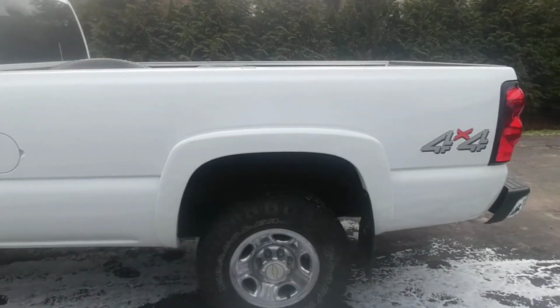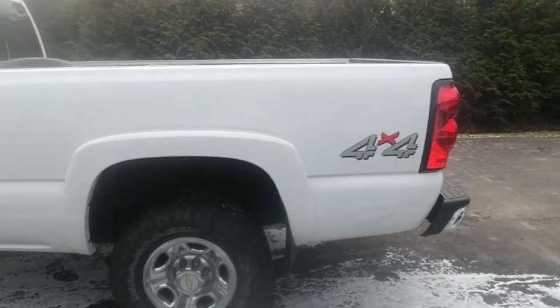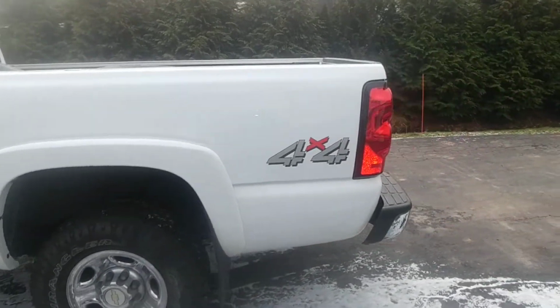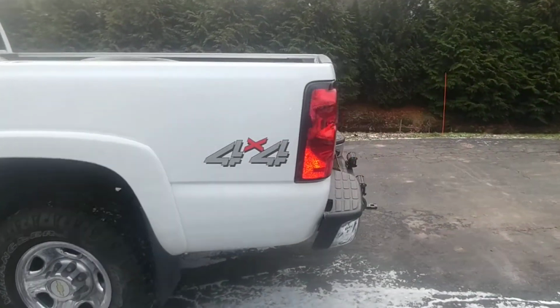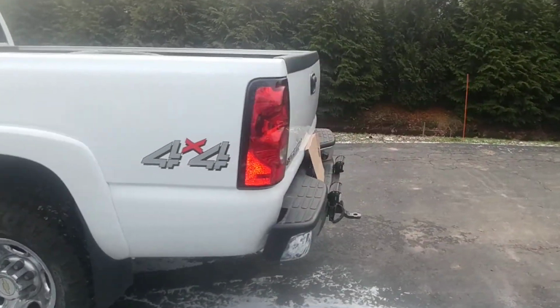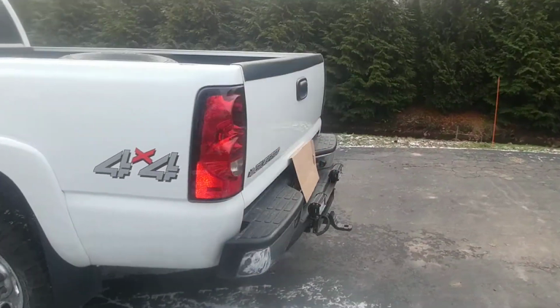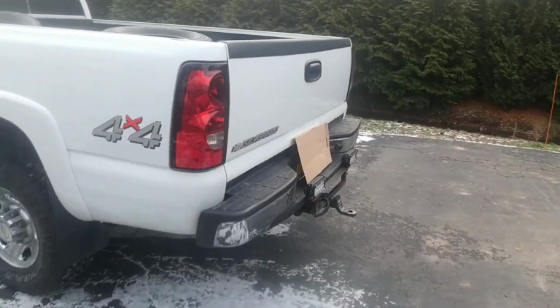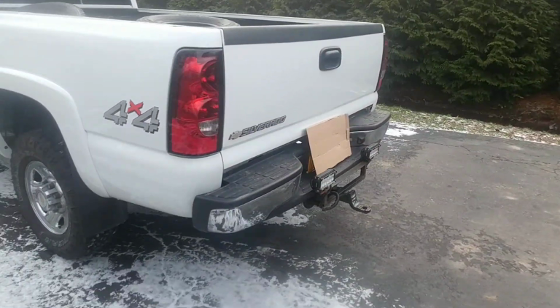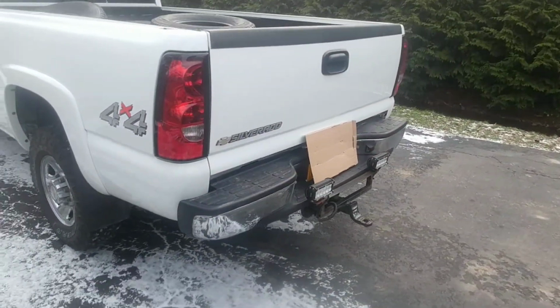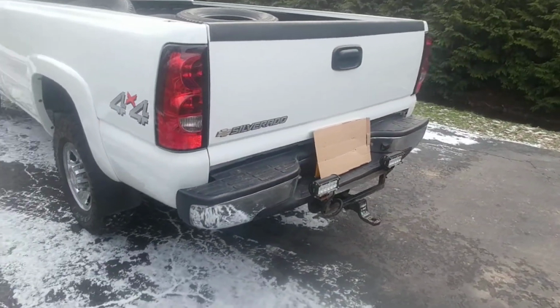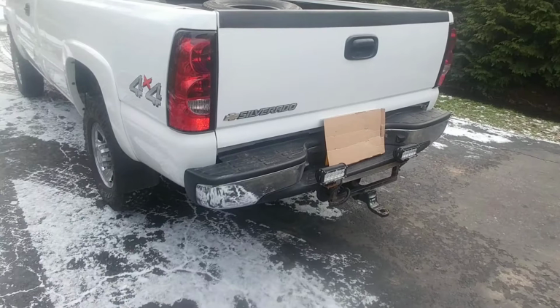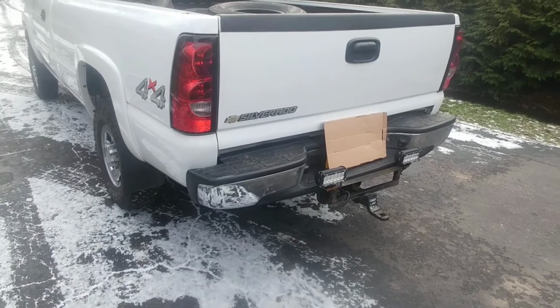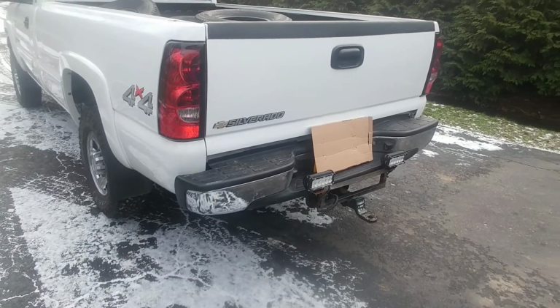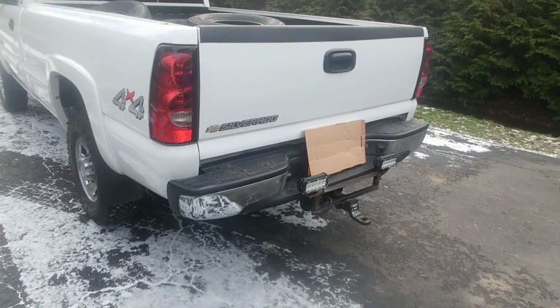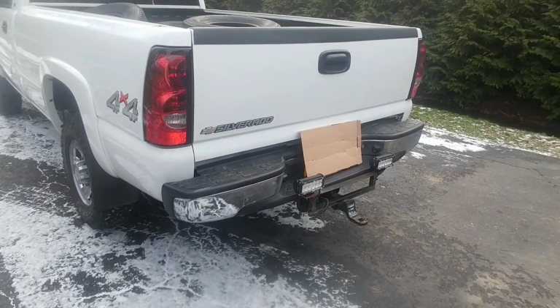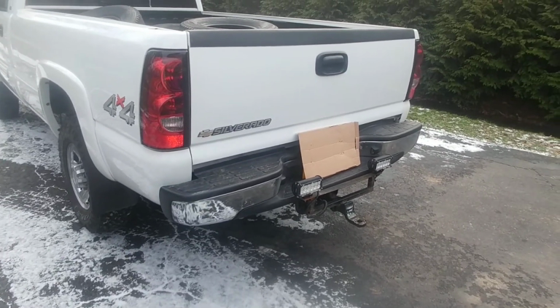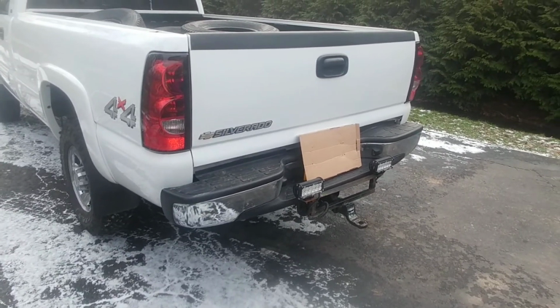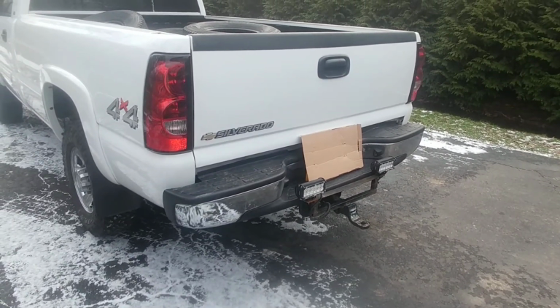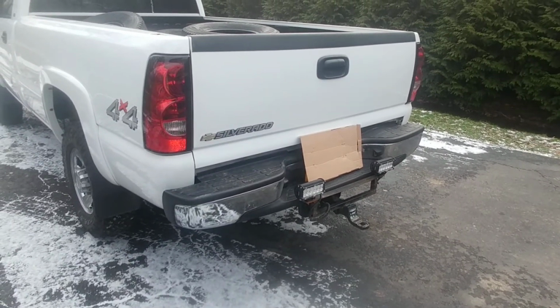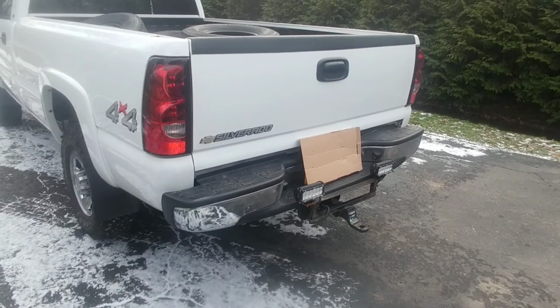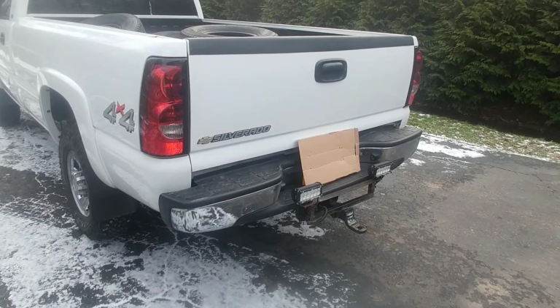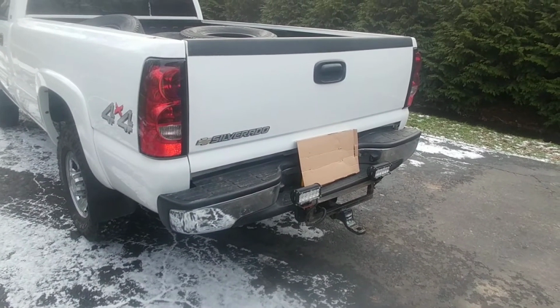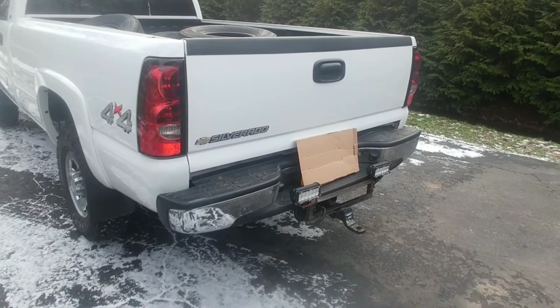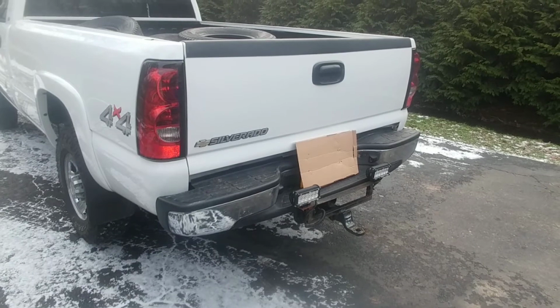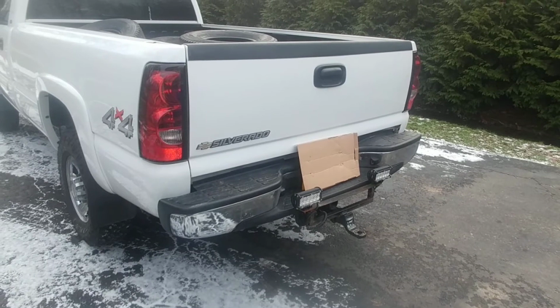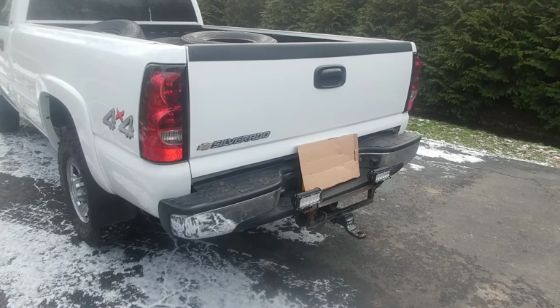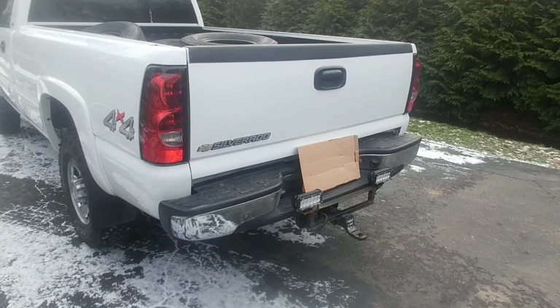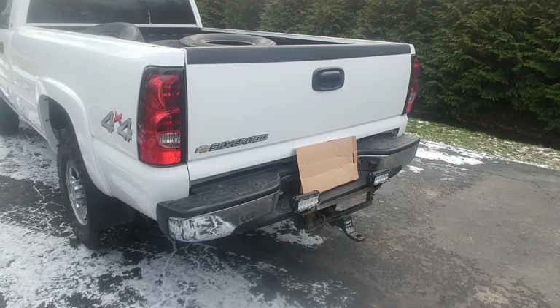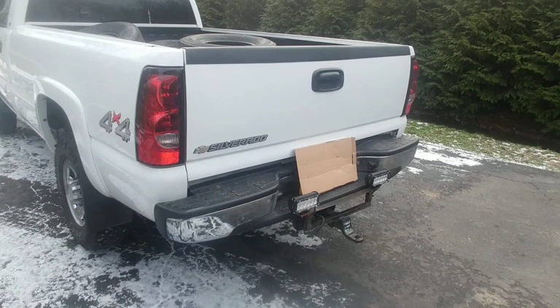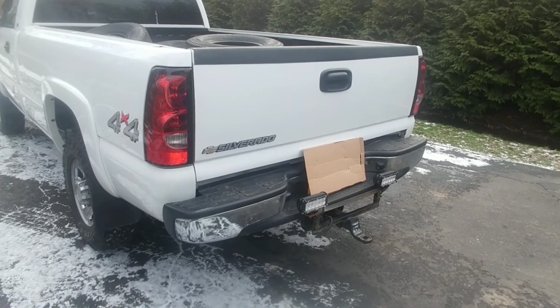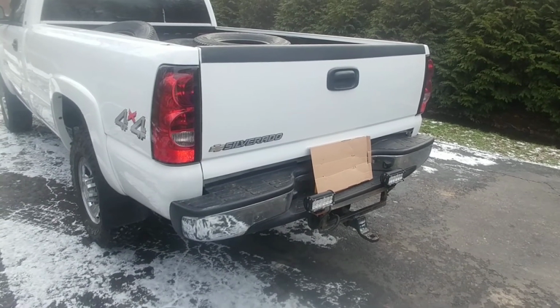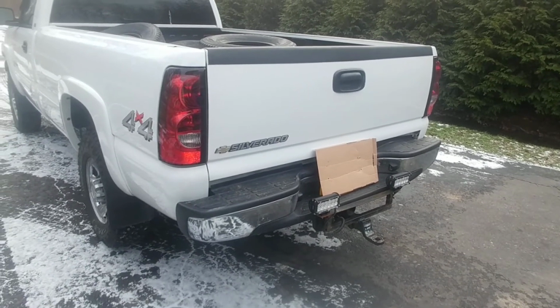Back over here you'll see some new reverse lights that we put on. My dad and I fabricated that mount for them so they just slip on easy and come off easy as well, attached to the trailer receiver.